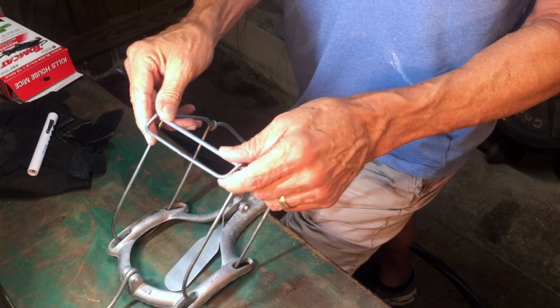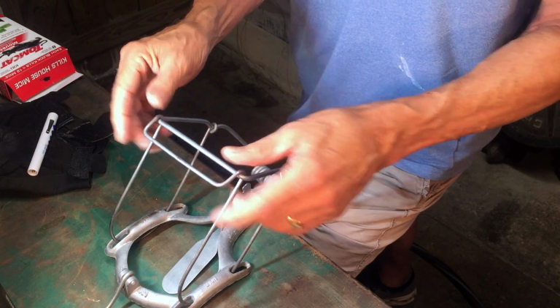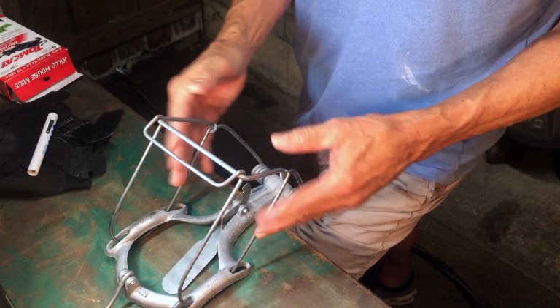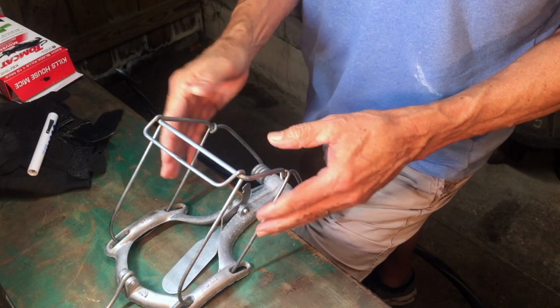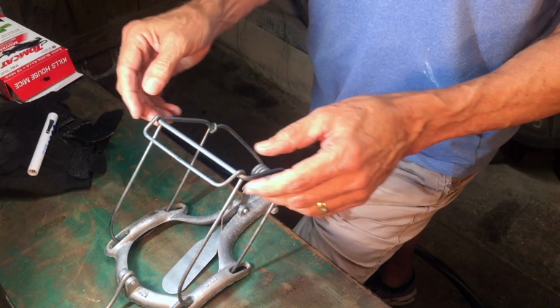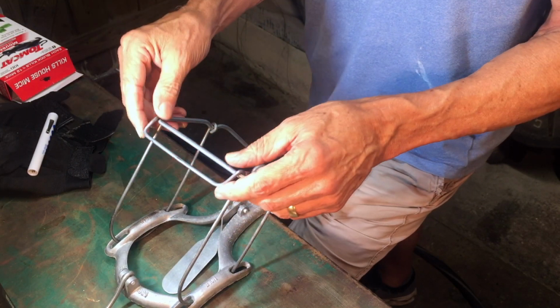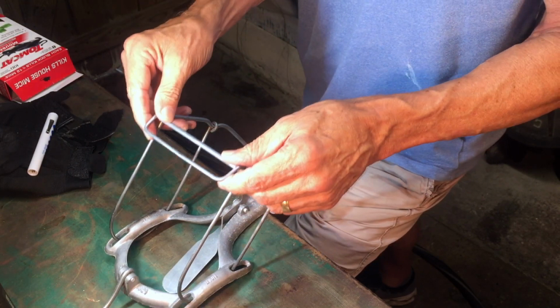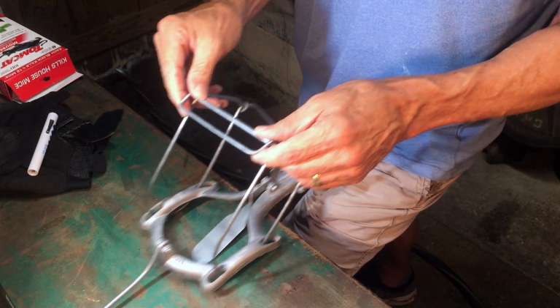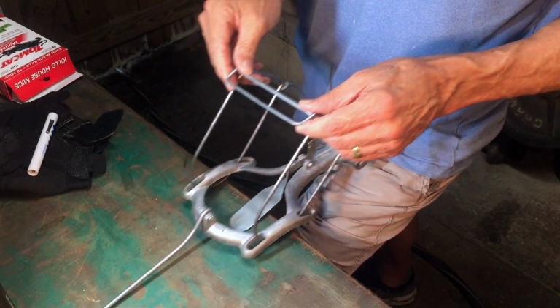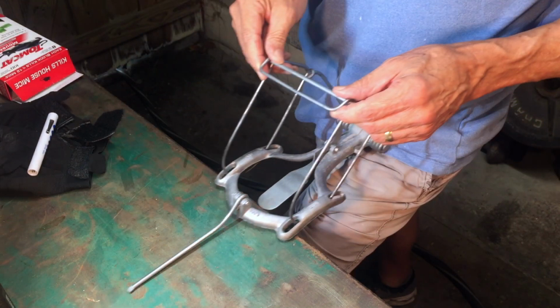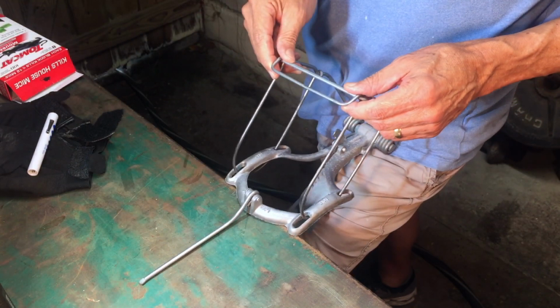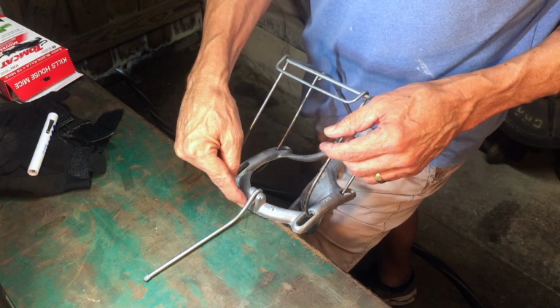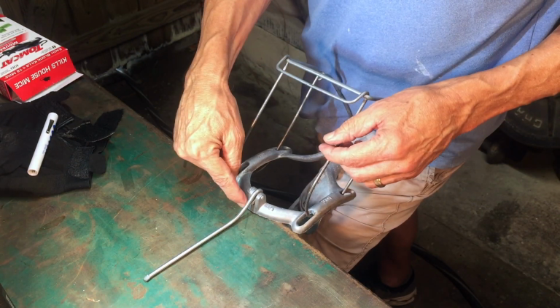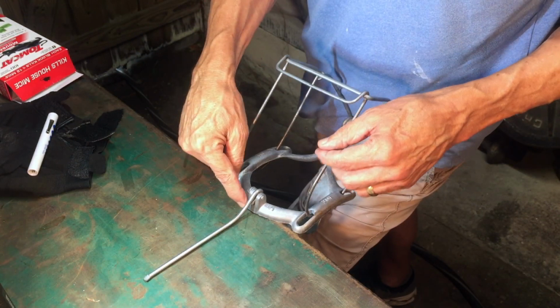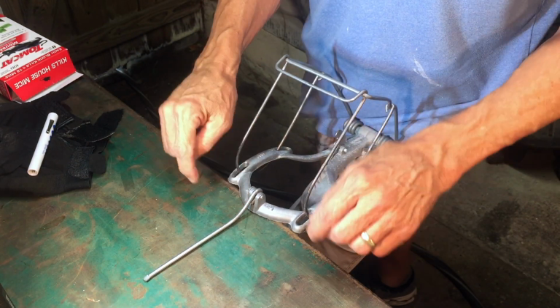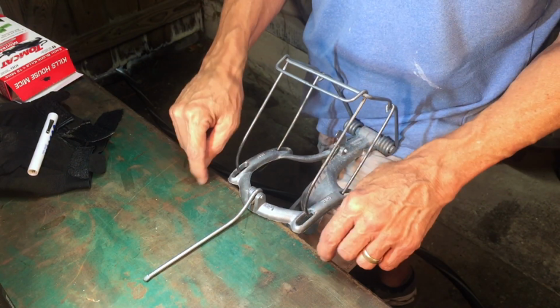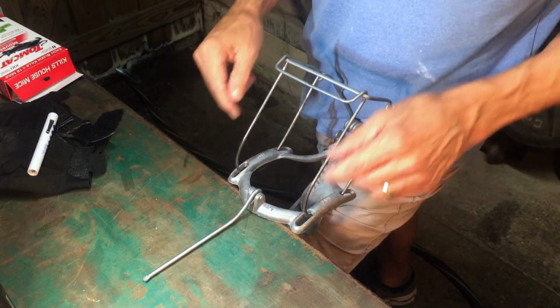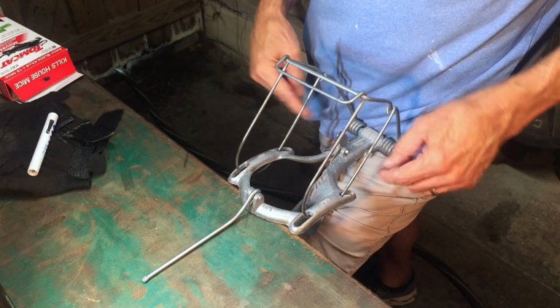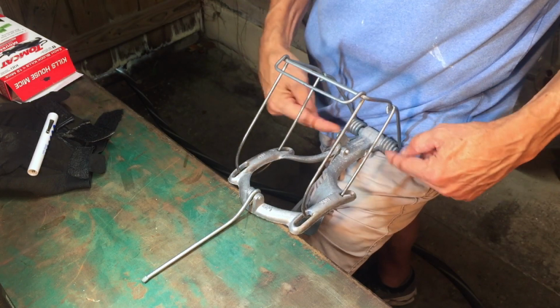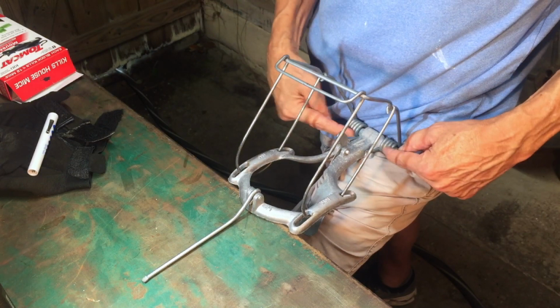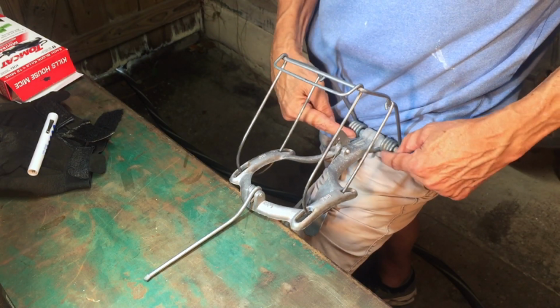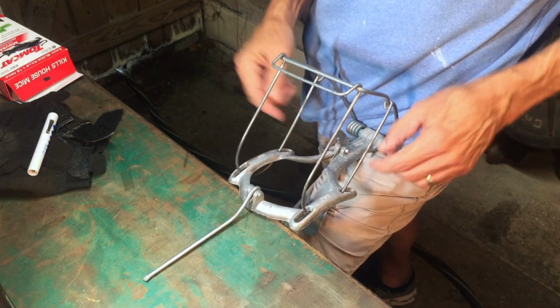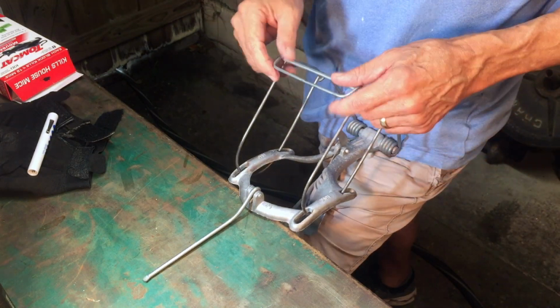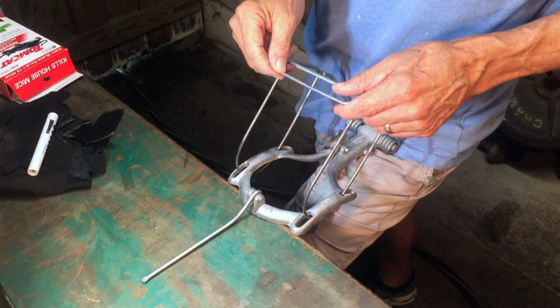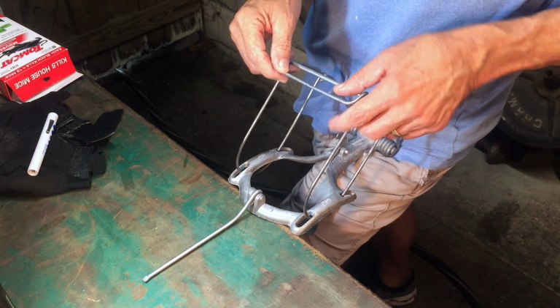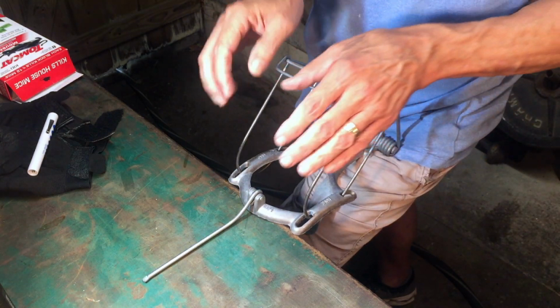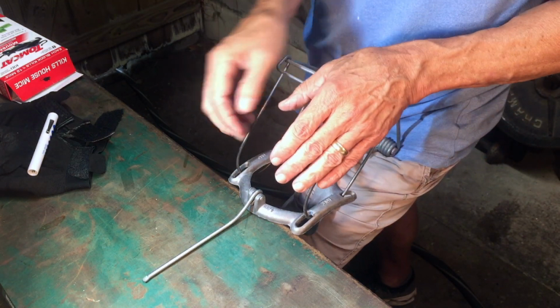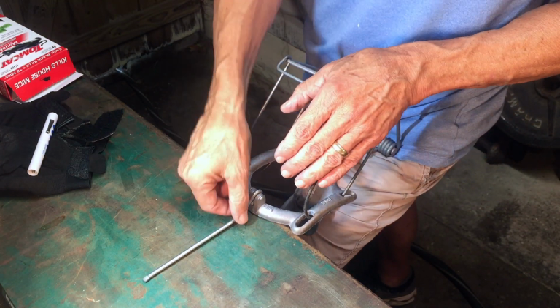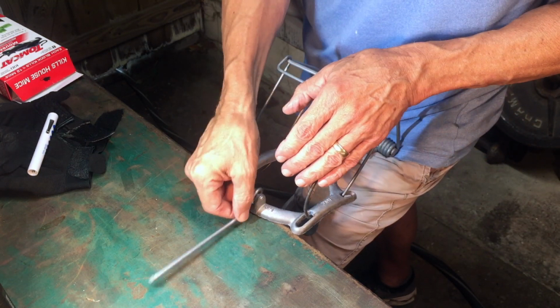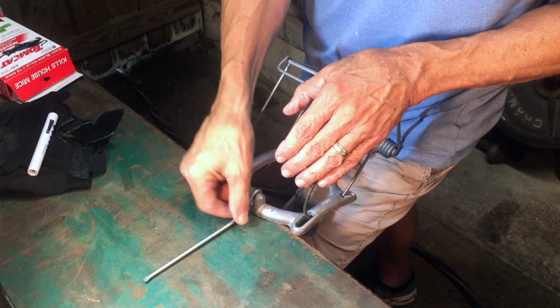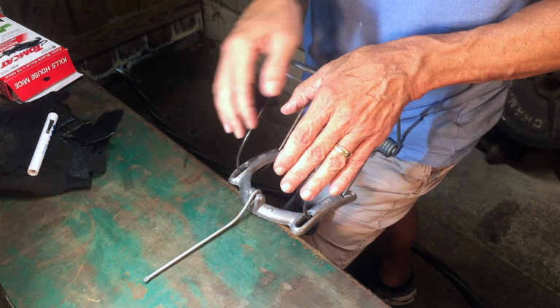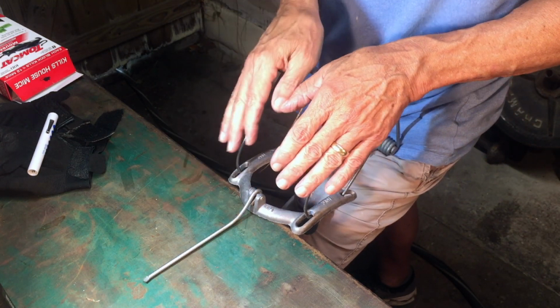This is how I set a Nash choker loop mole trap. Put the front edge of the trap on a sturdy table. The back edge of the trap rested on your thigh. Have the trigger arm forward.